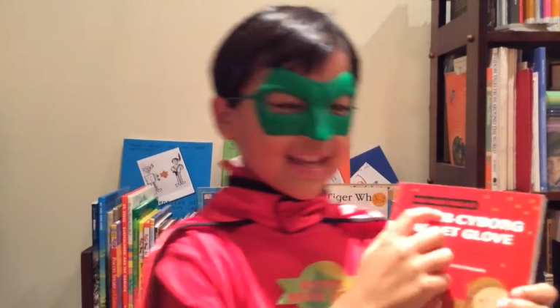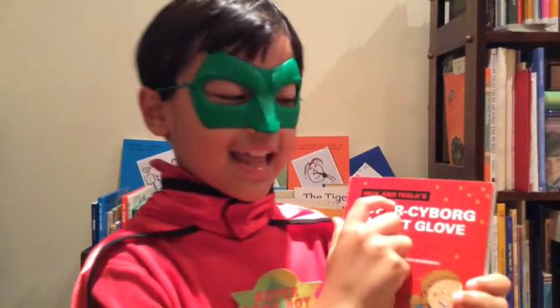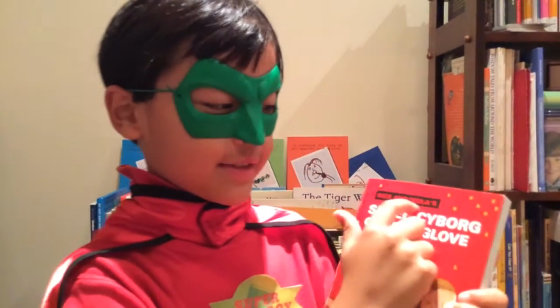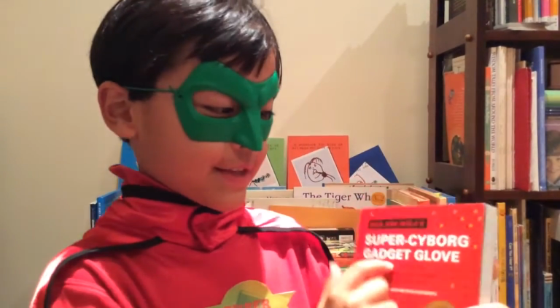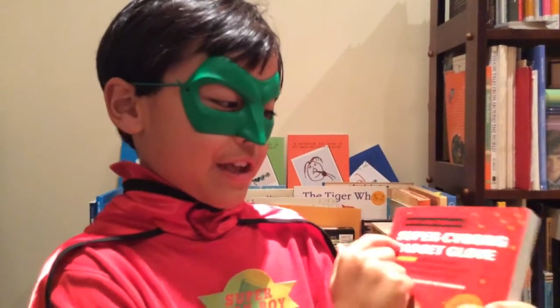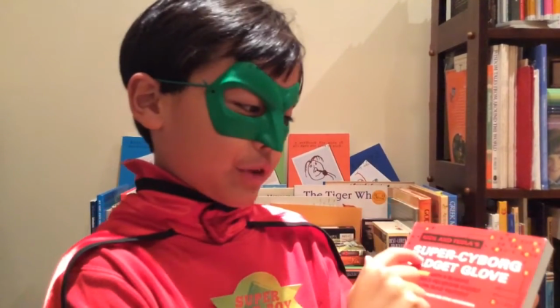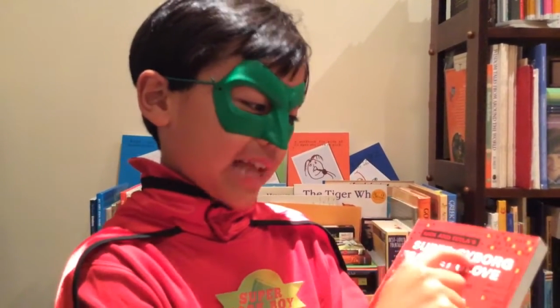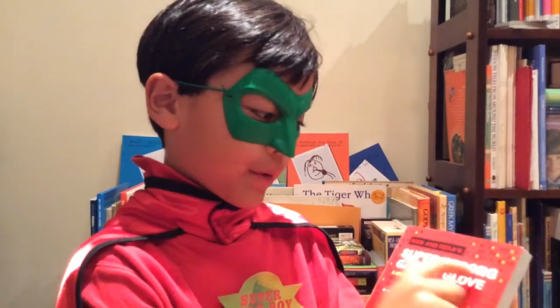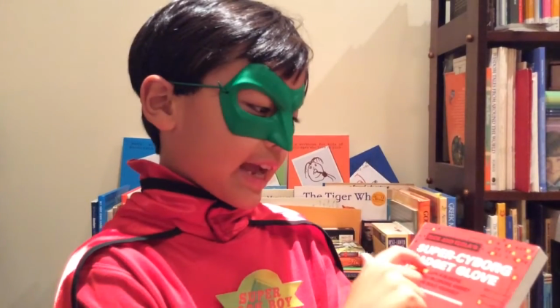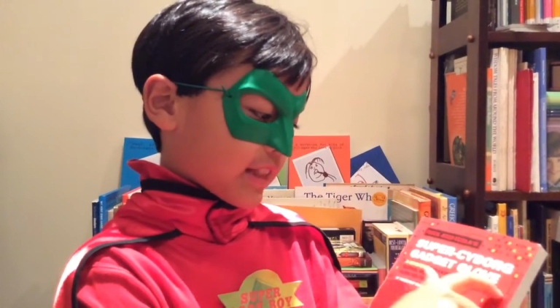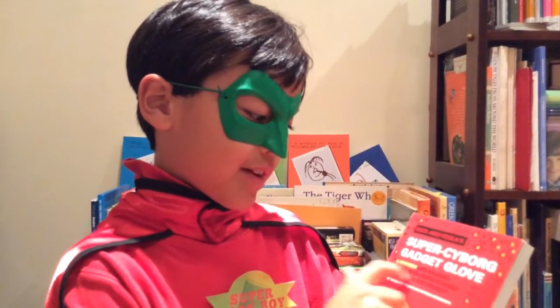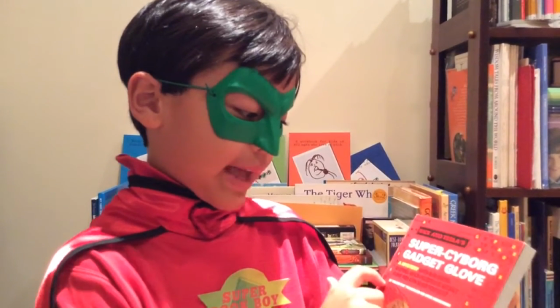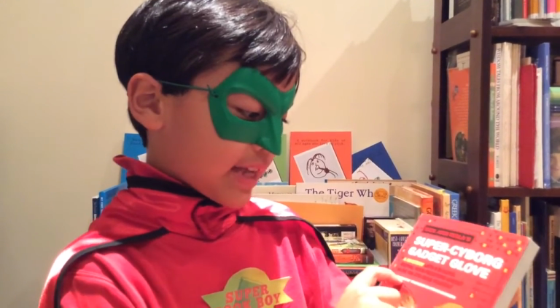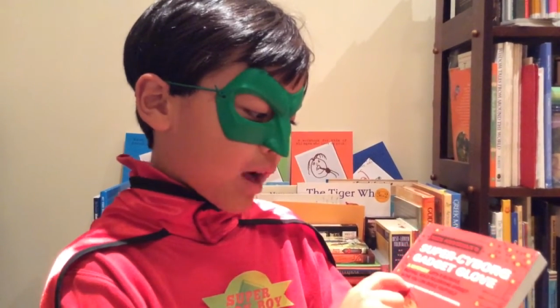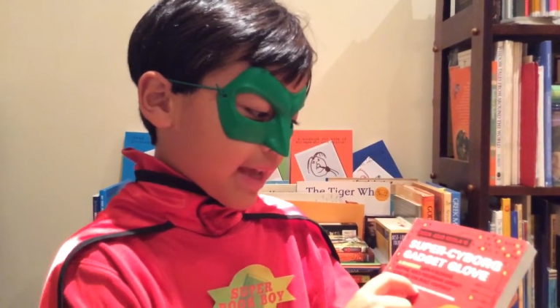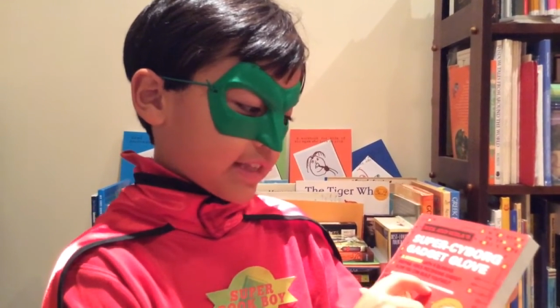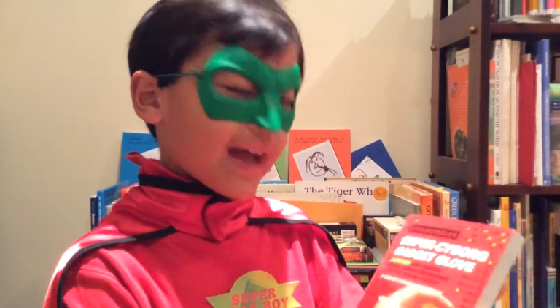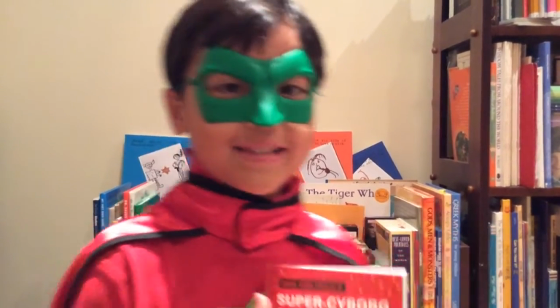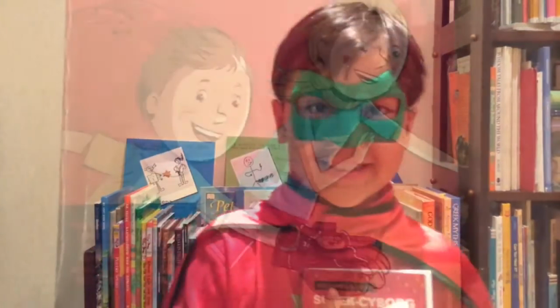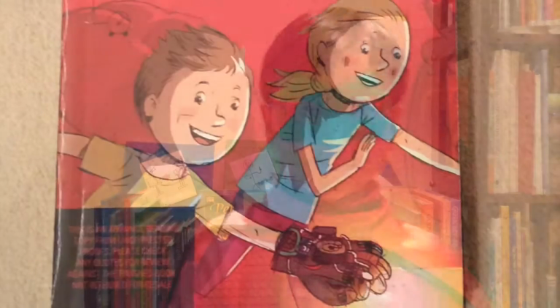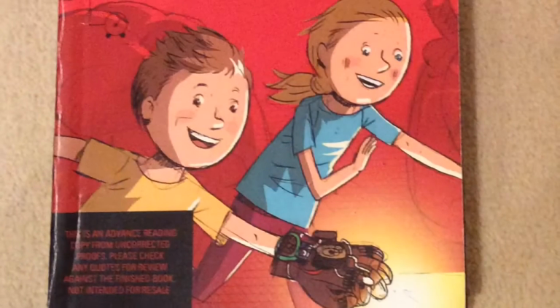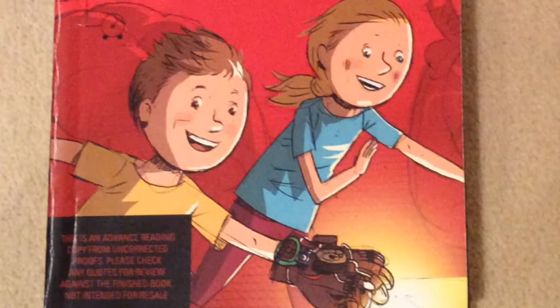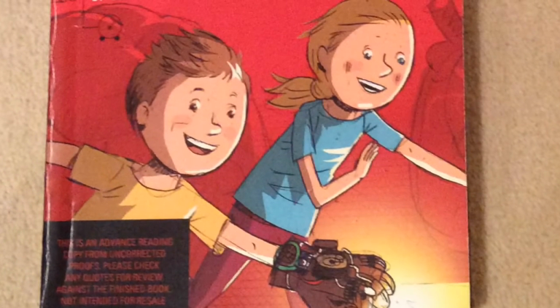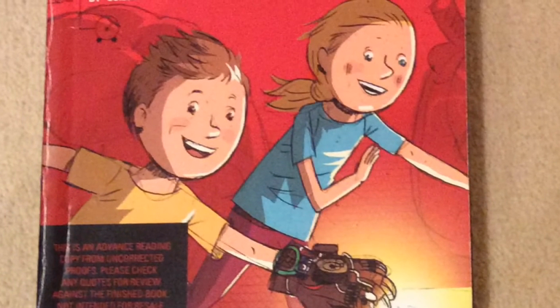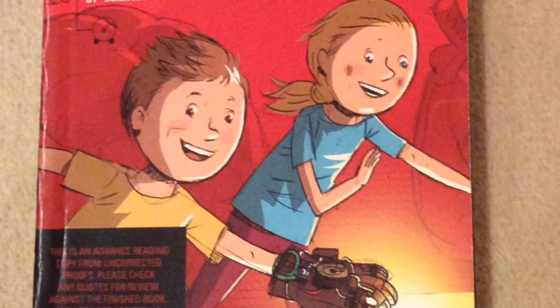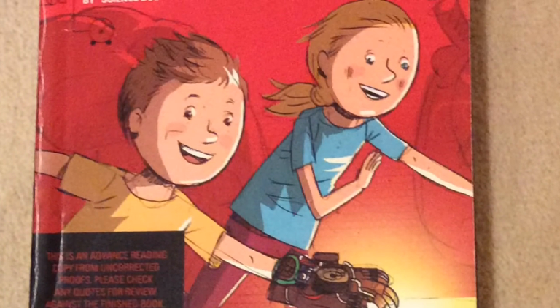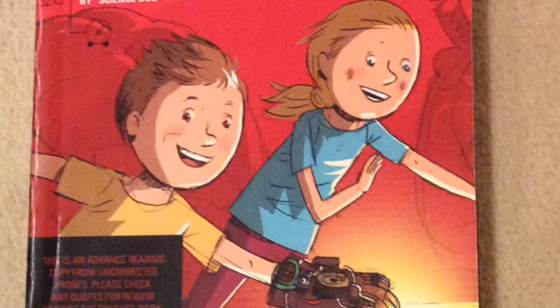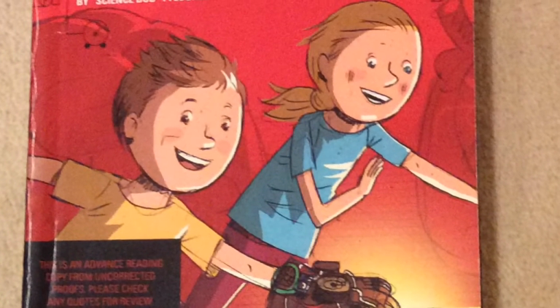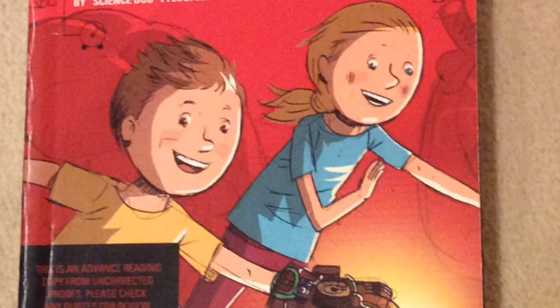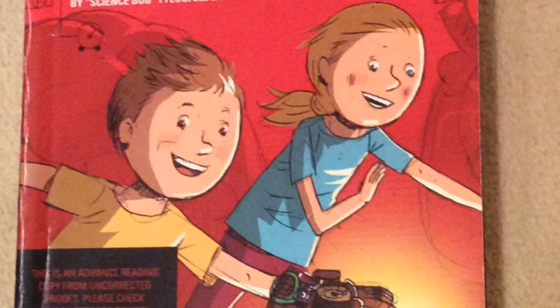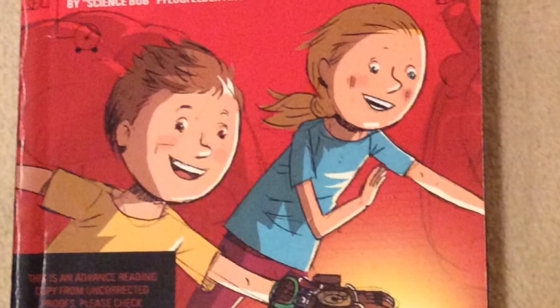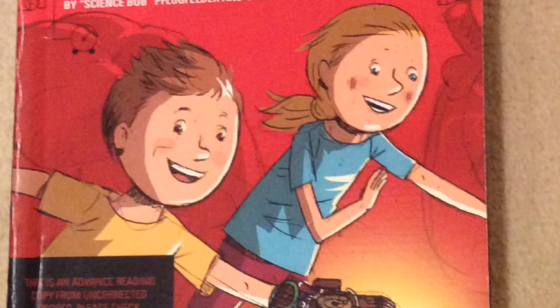Nick and Telsus, Super Cyborg Gadget Glove, by Science Bob and Steve Hackensmith. Nick and Telsus are the twins who visit their Uncle Newt at a museum.